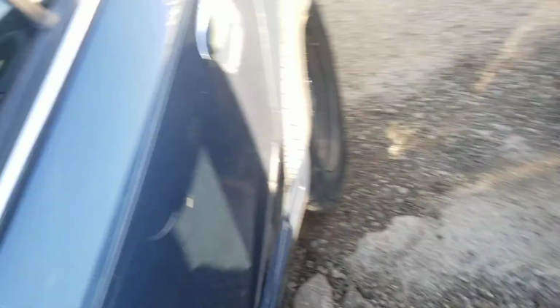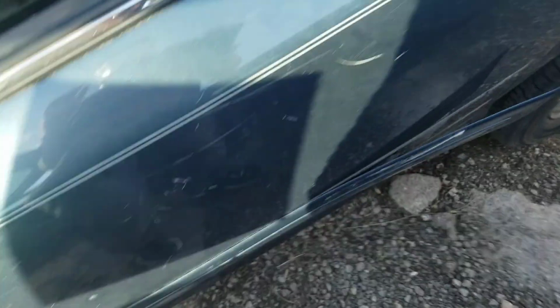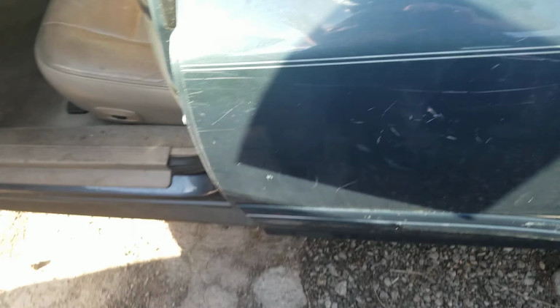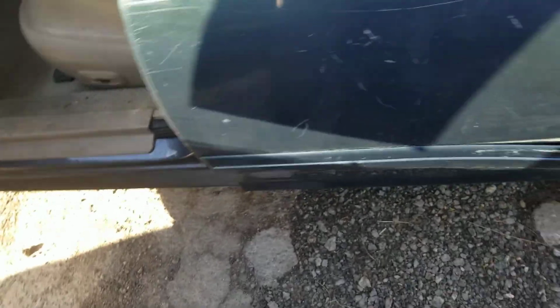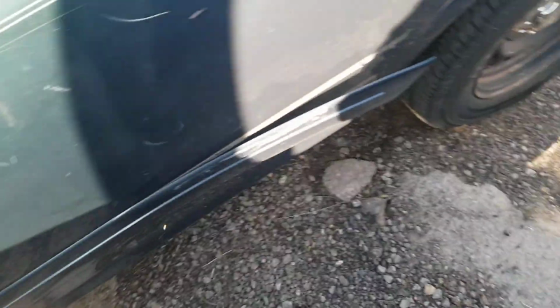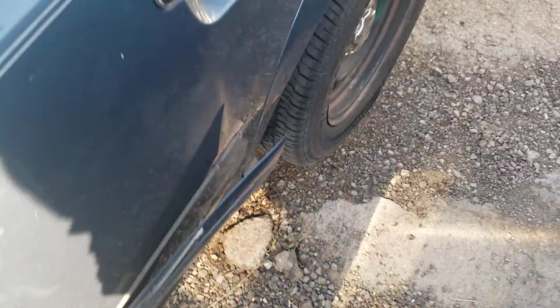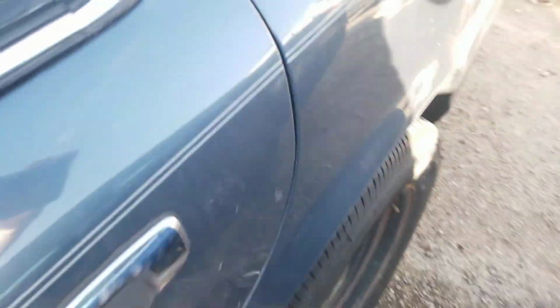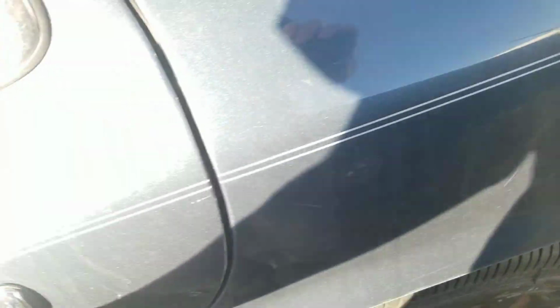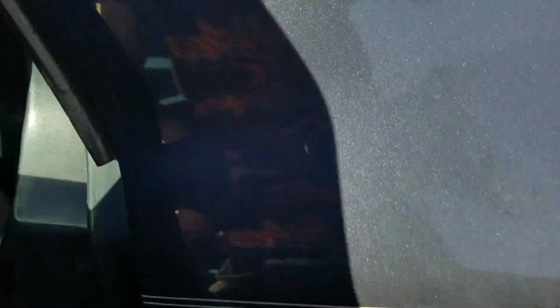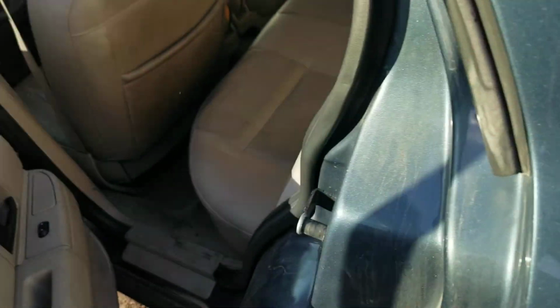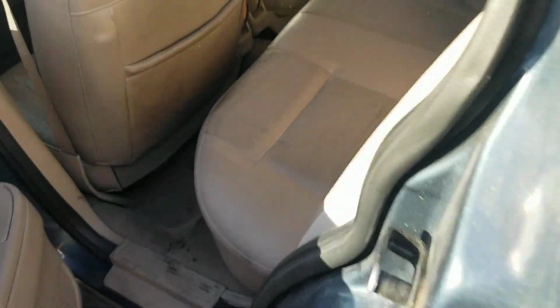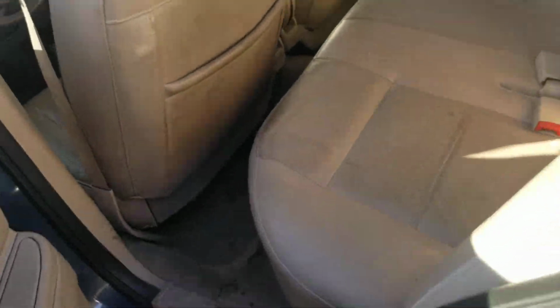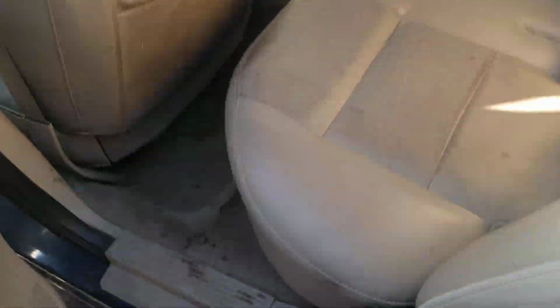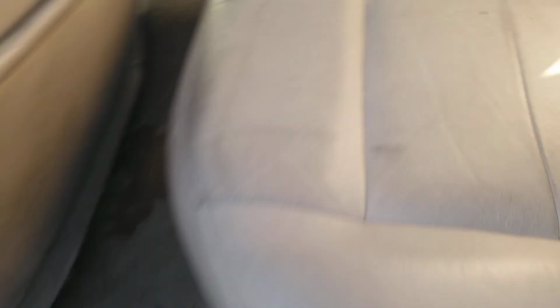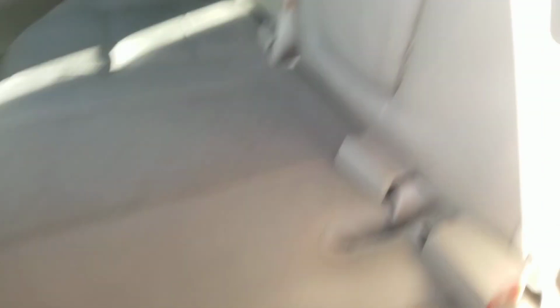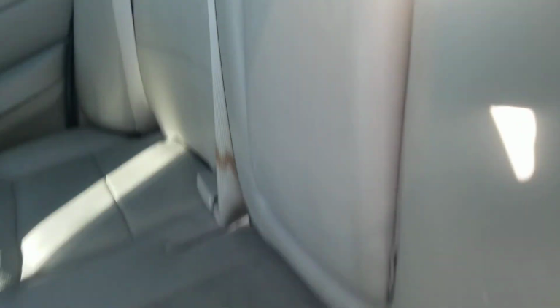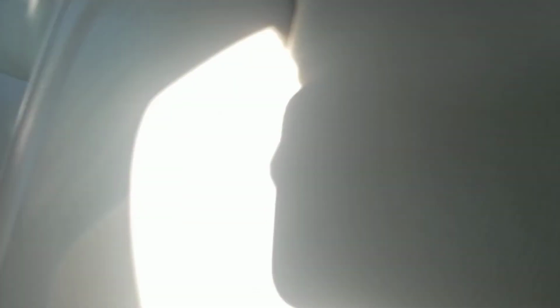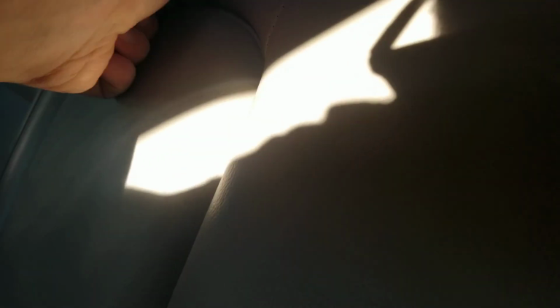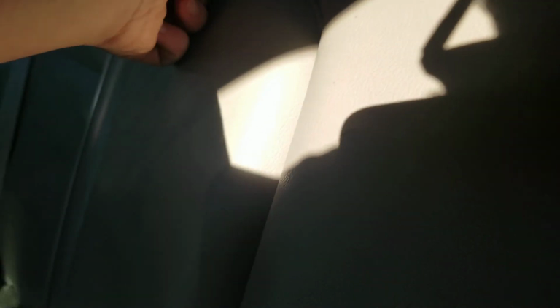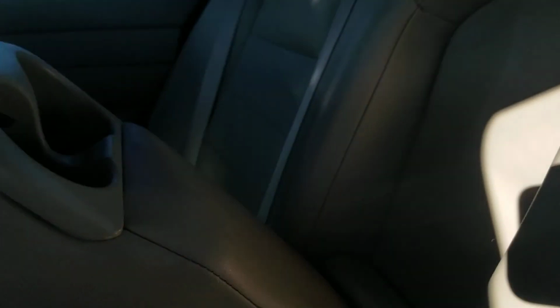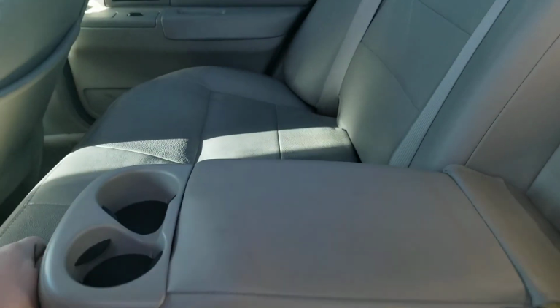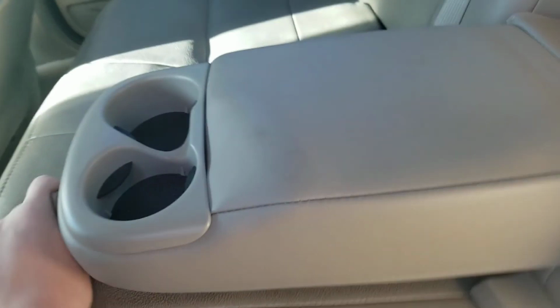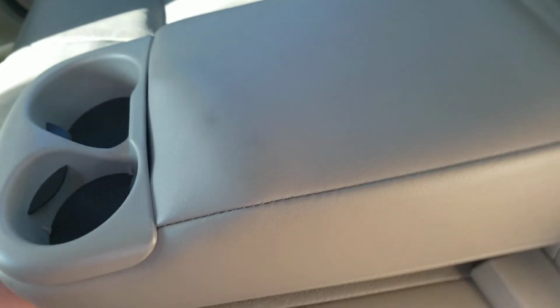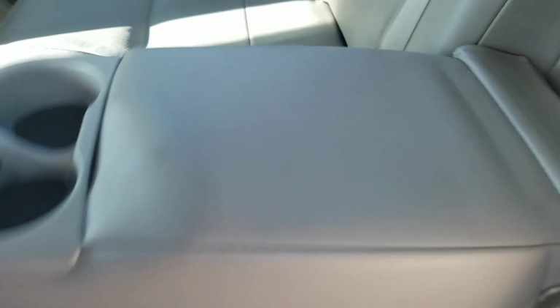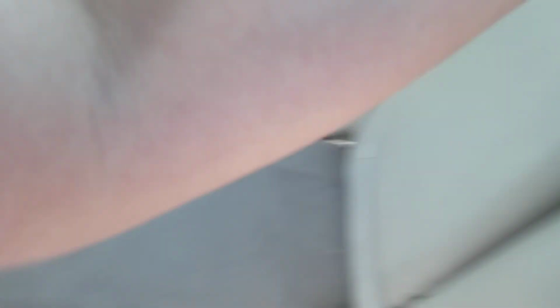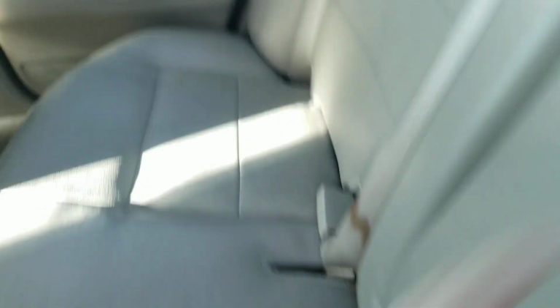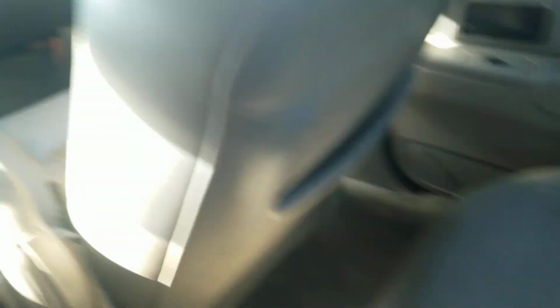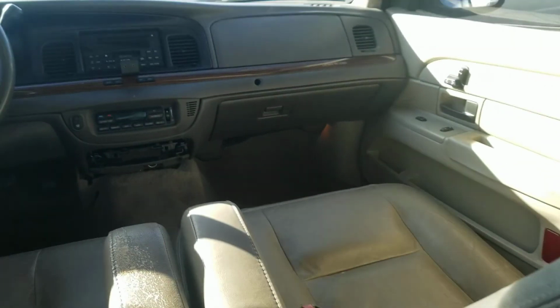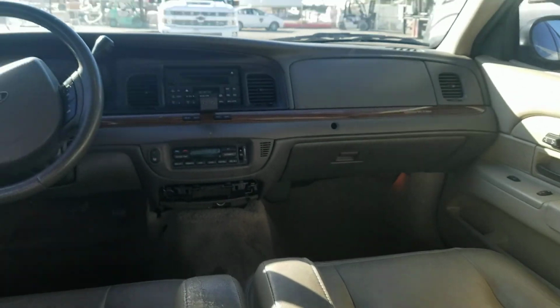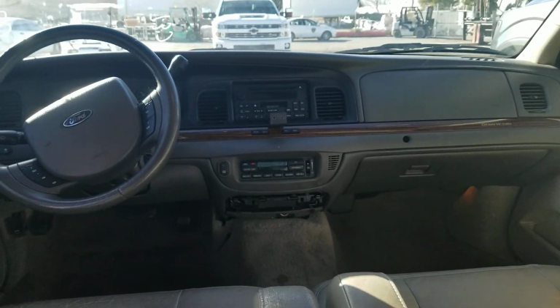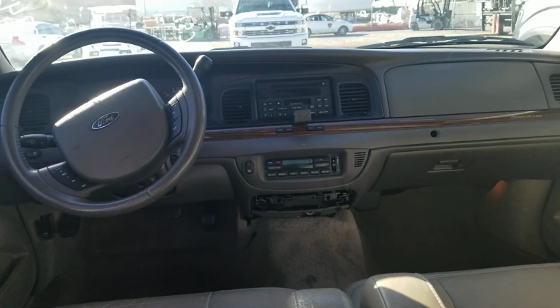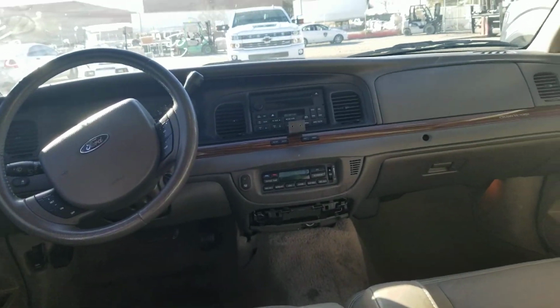Let's take a look at the back seat of the Crown Vic. Here's the back seat of the Ford Crown Victoria. It also has the pull-out middle seat right there with the cup holders. You can actually see the driver and passenger seats of the Ford Crown Victoria.